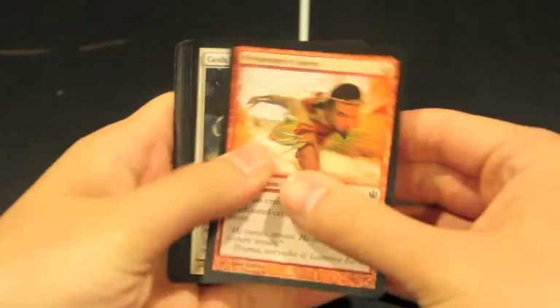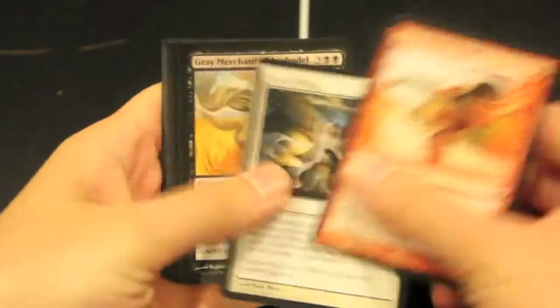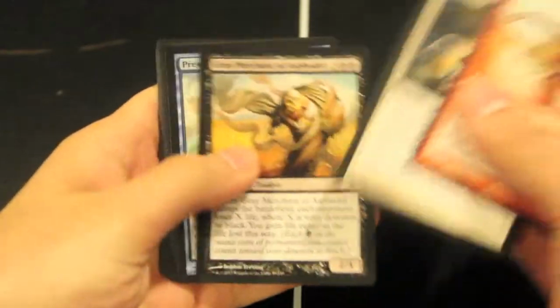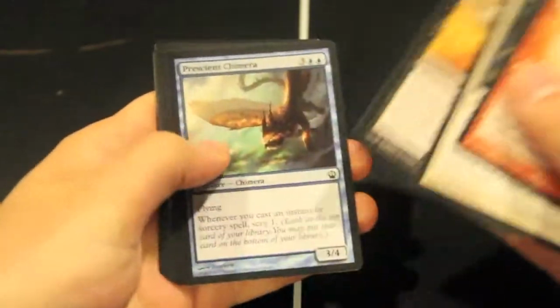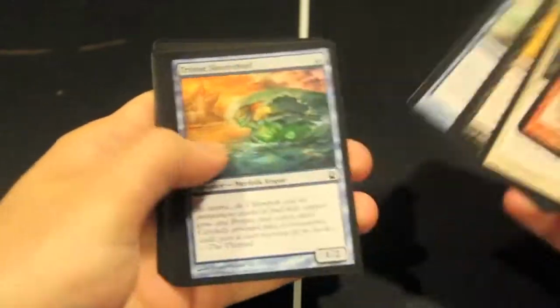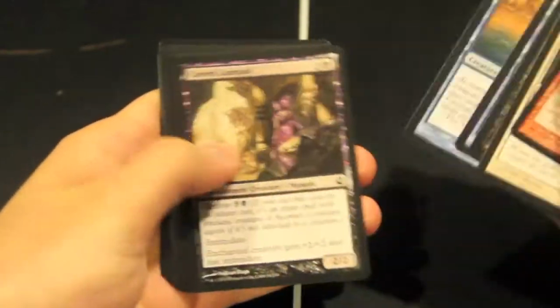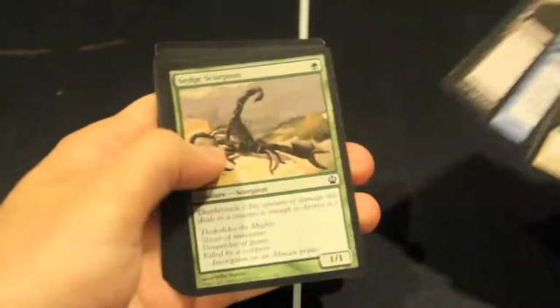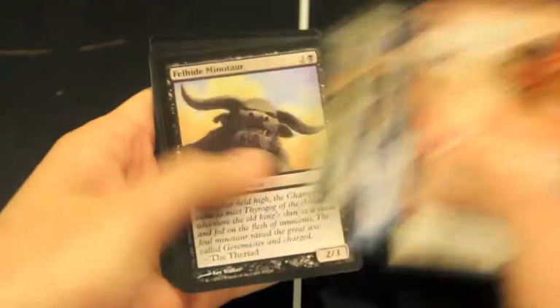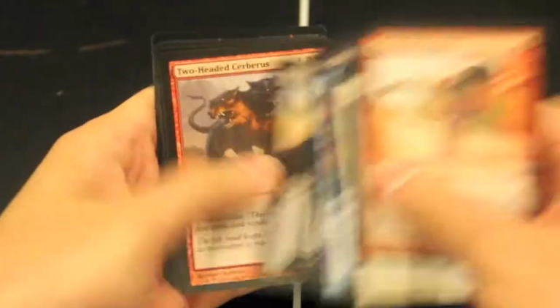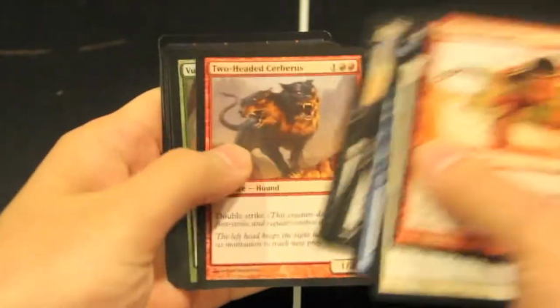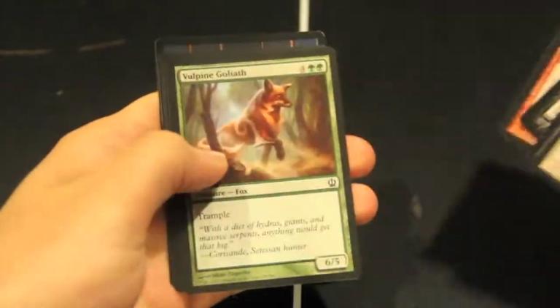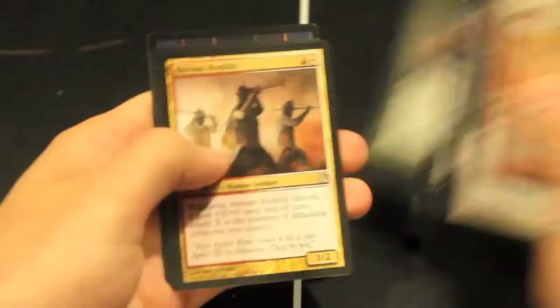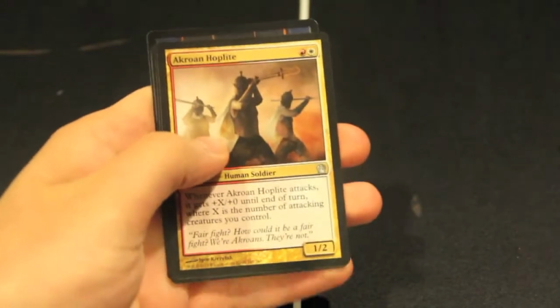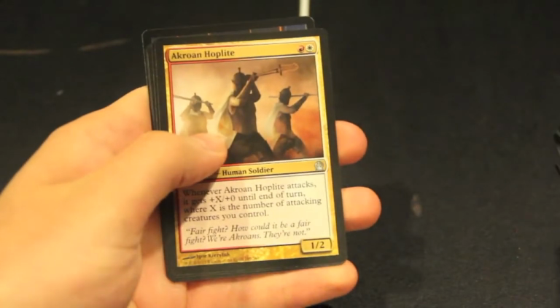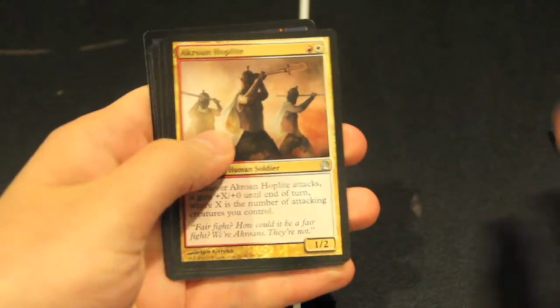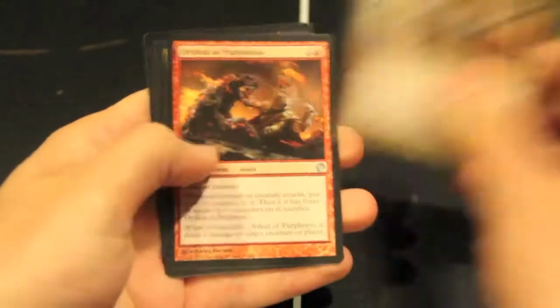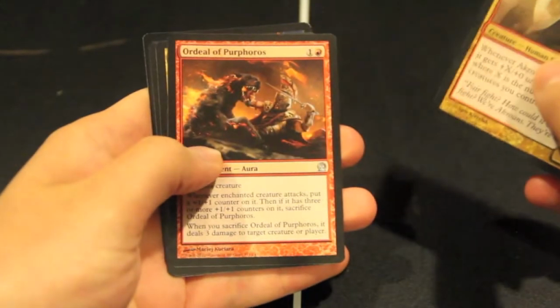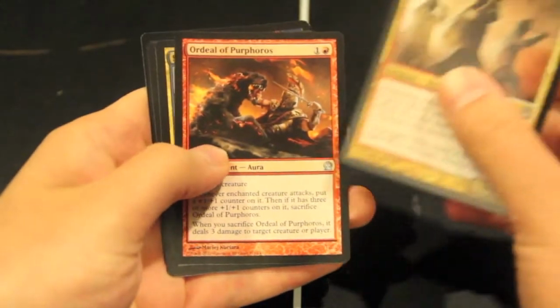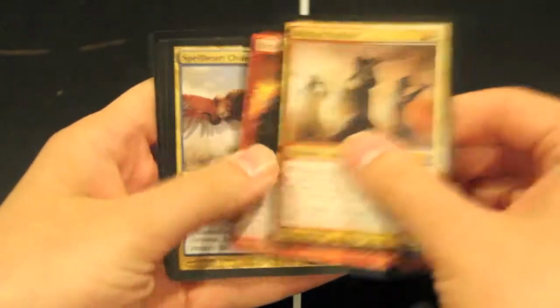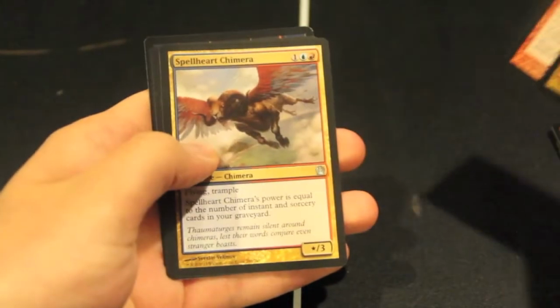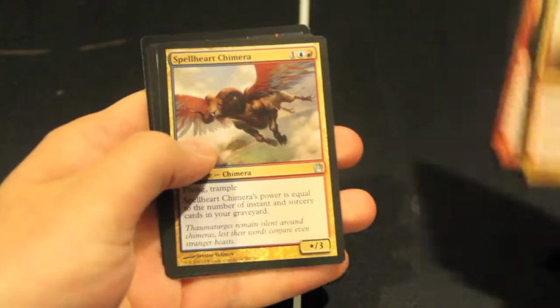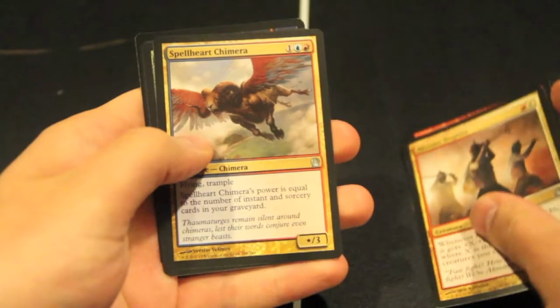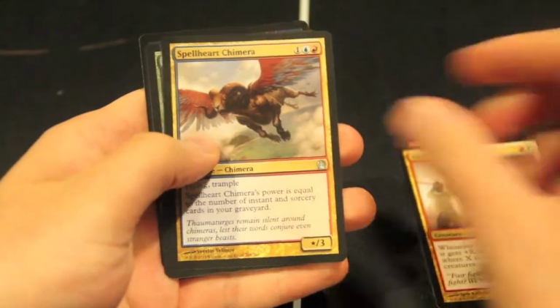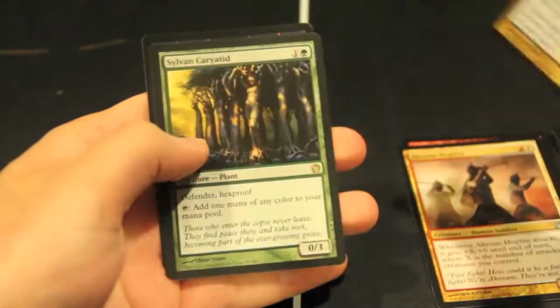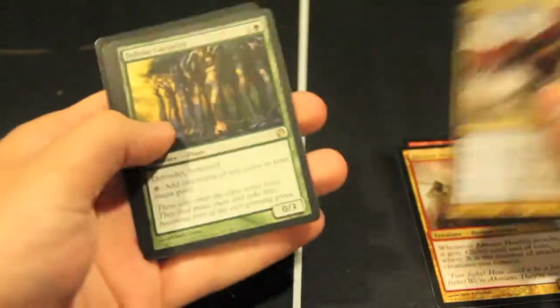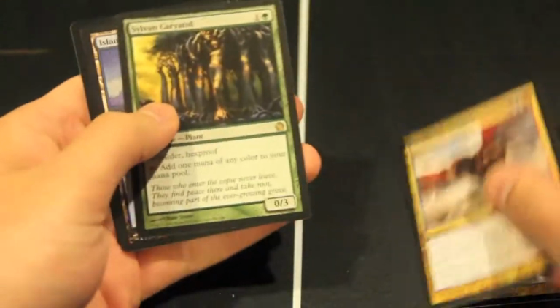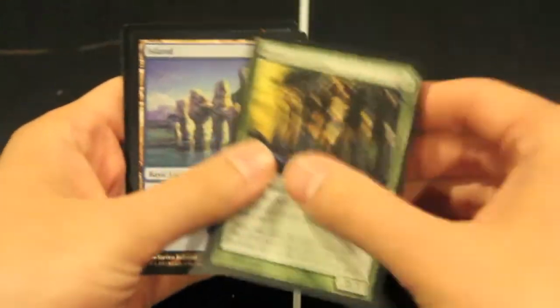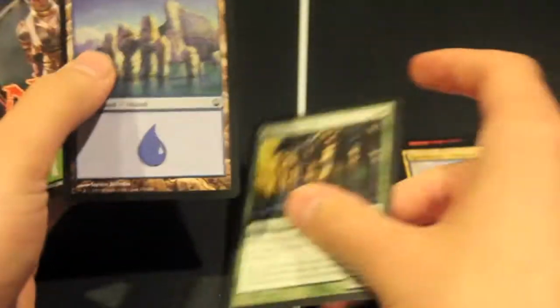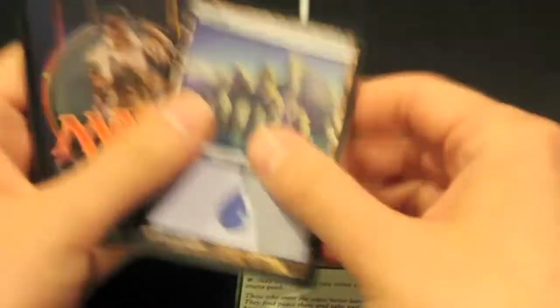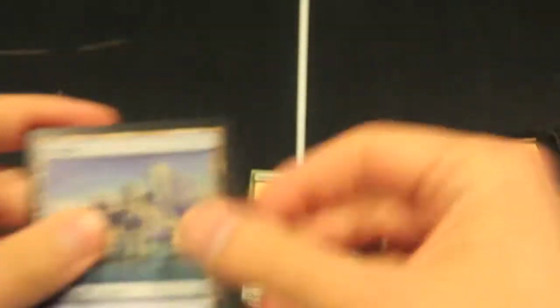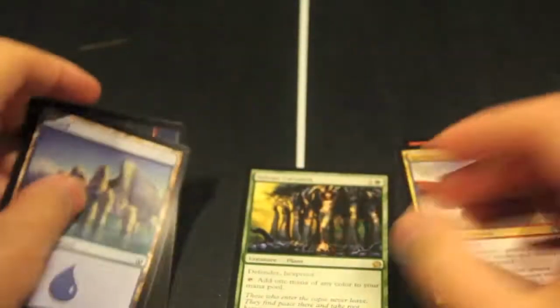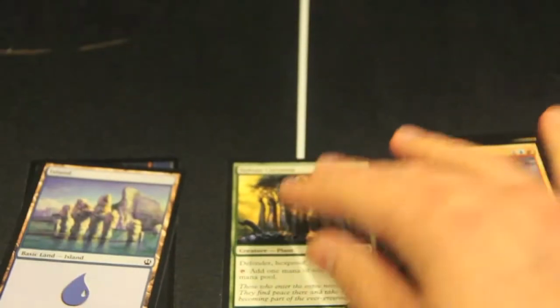So we got some commons, the usual, and we got Crow and Hoplite, Ordeal of Purphoros, Spellark Chimera — nice card — and a Sylvan Carrotid. Nice, awesome. That's pack 1.